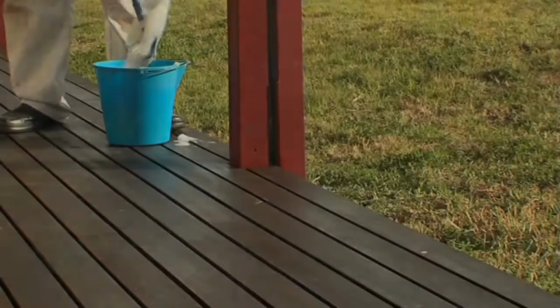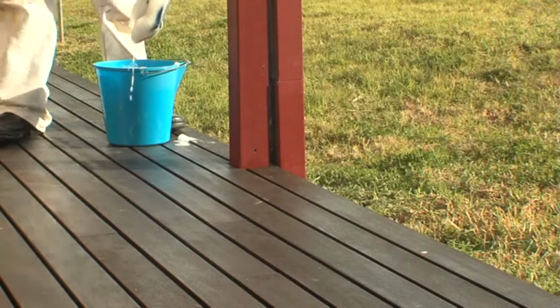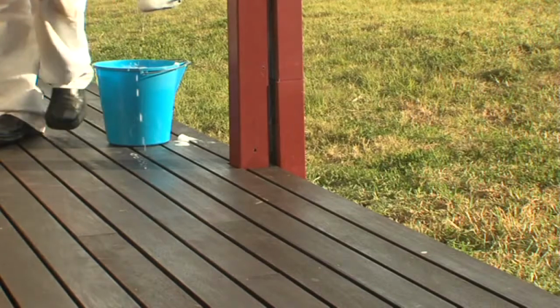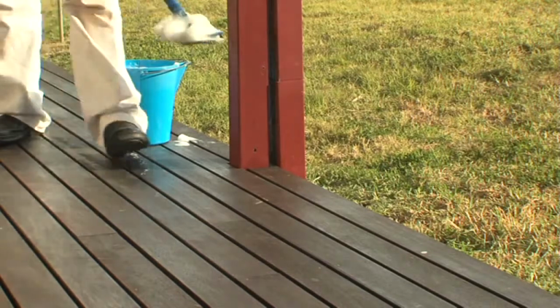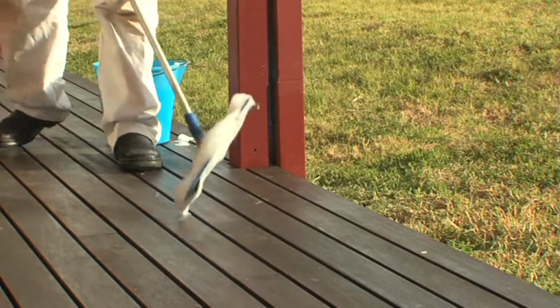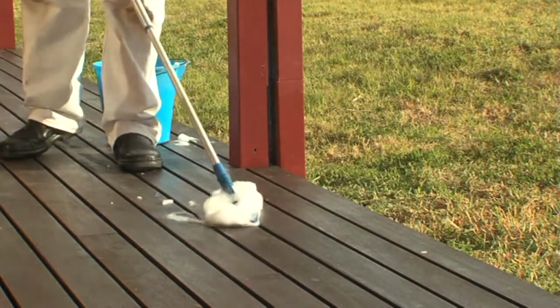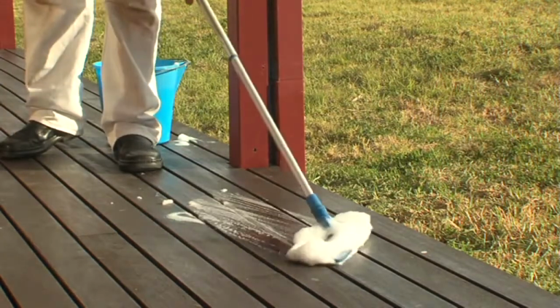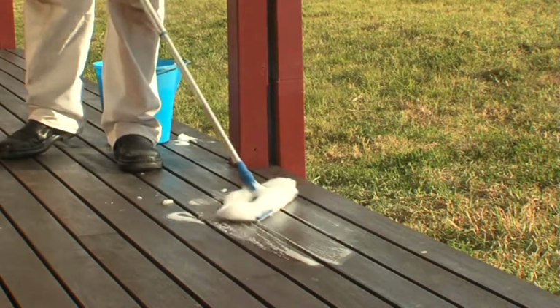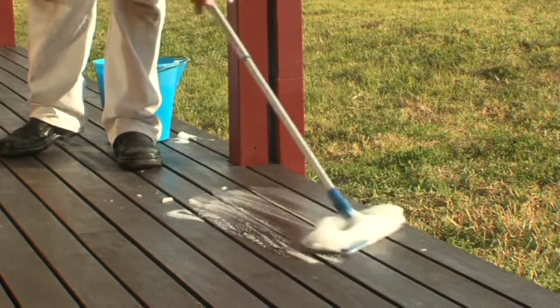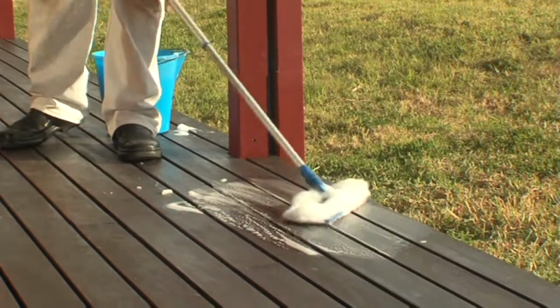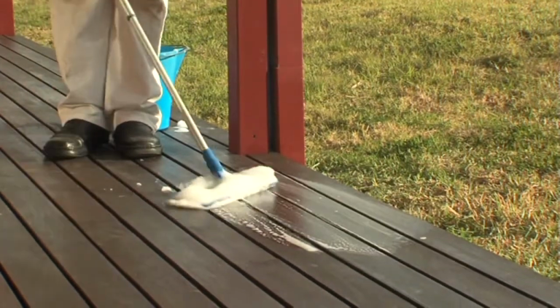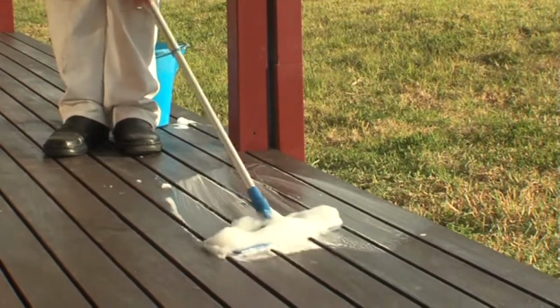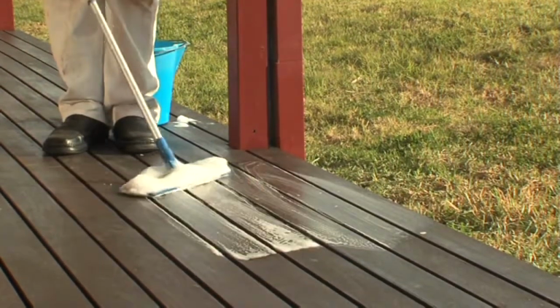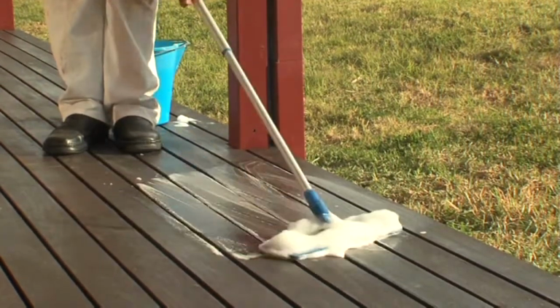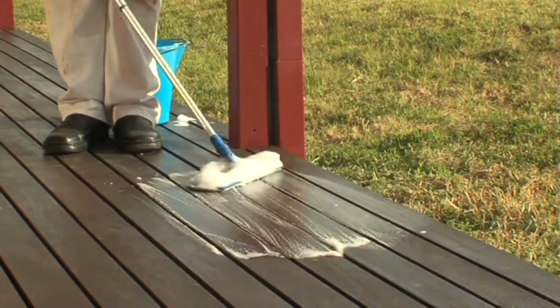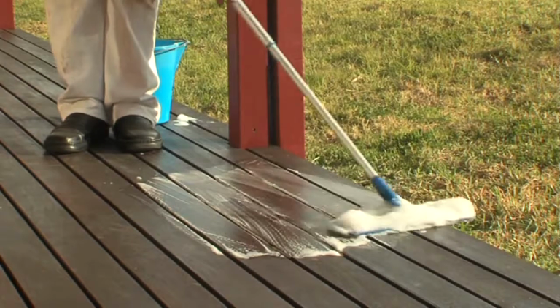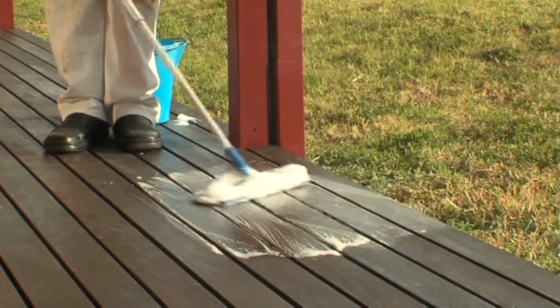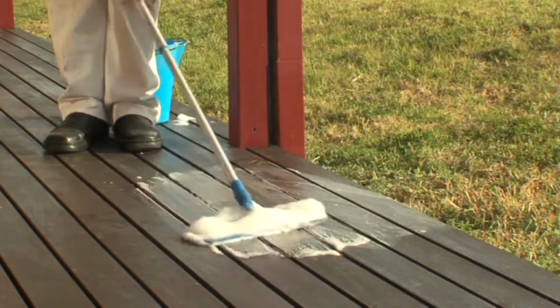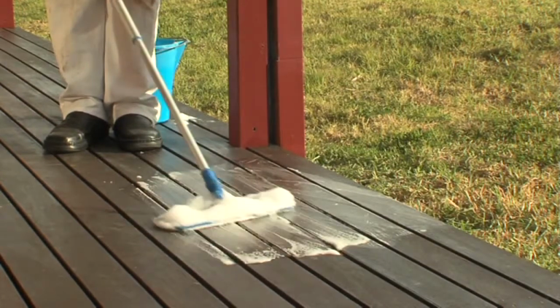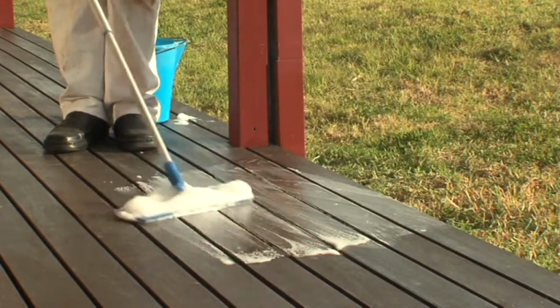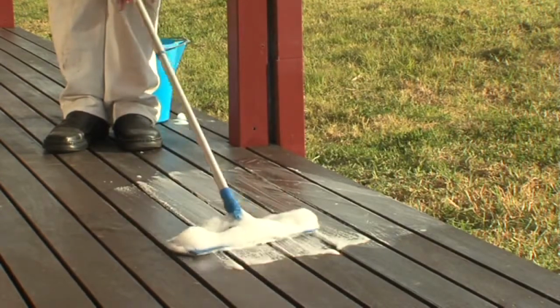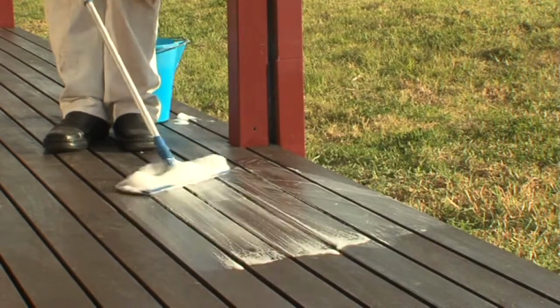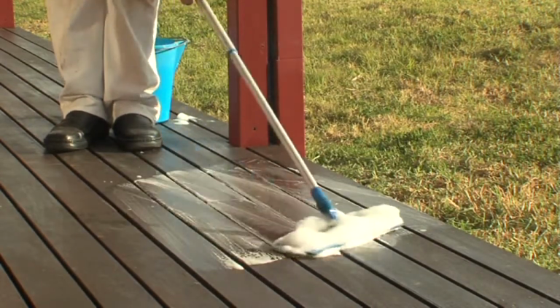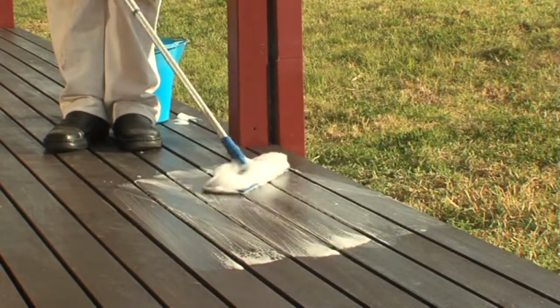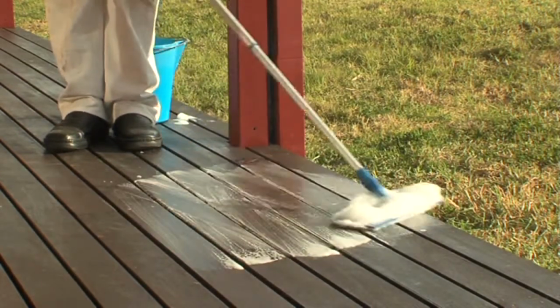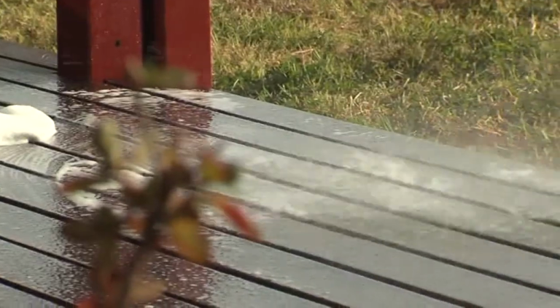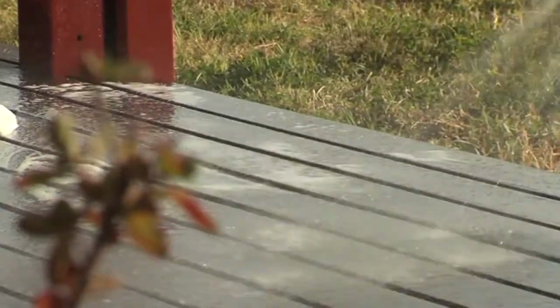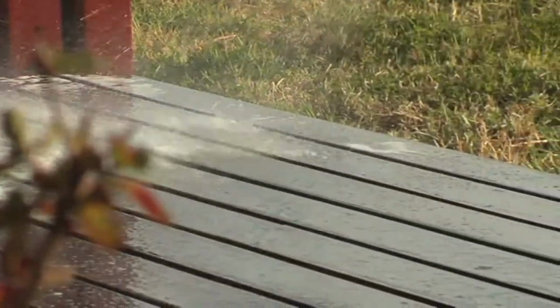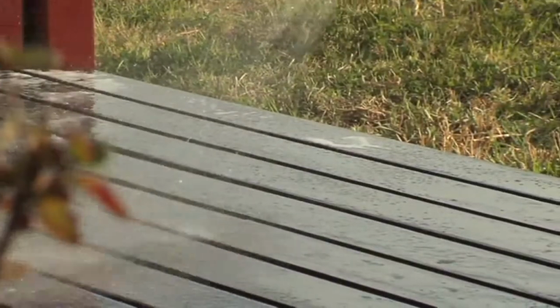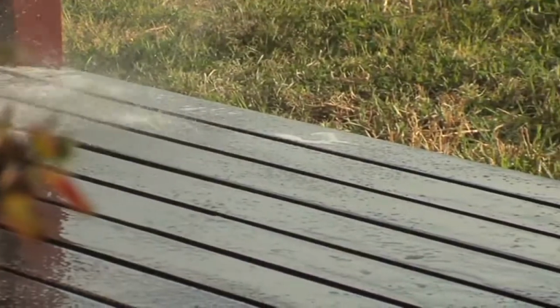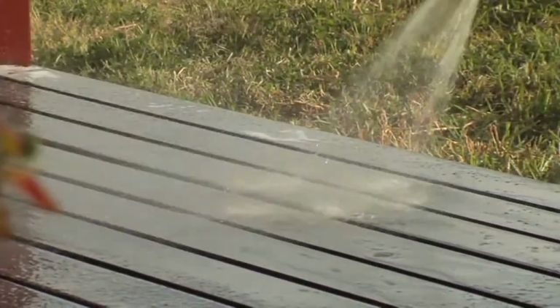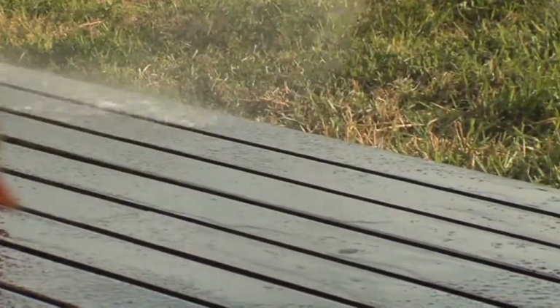Using a solution of mild detergent and water mixed in a bucket, apply to decking boards removing any contaminants such as dirt, dust, spider webs, bird droppings, etc. Rinse with a hose and allow to completely dry.